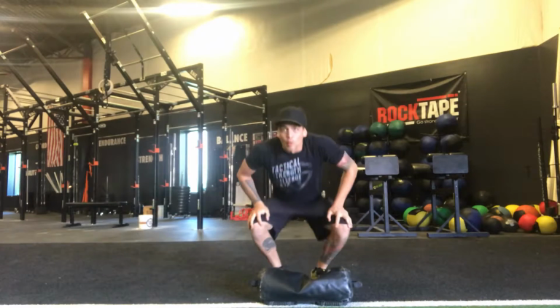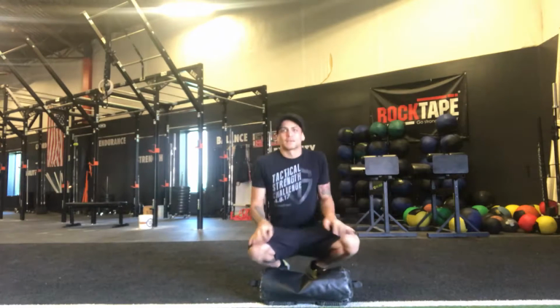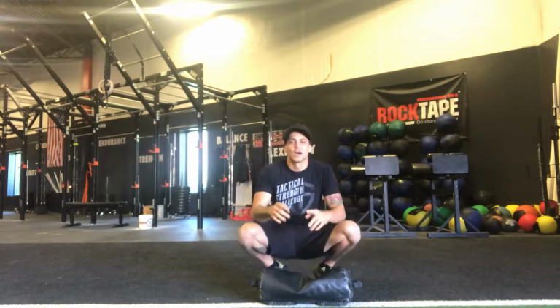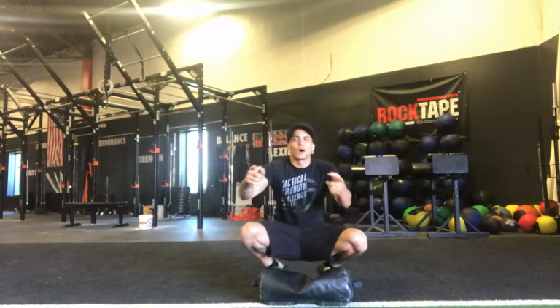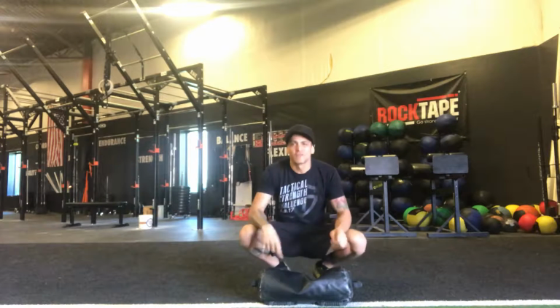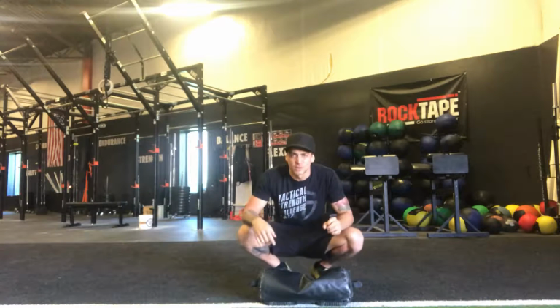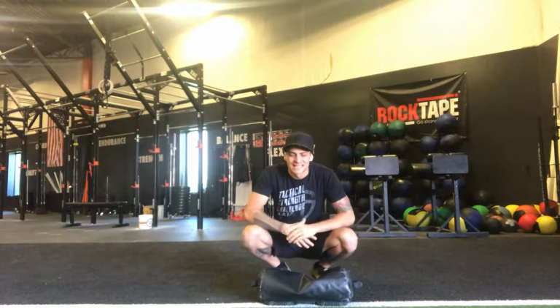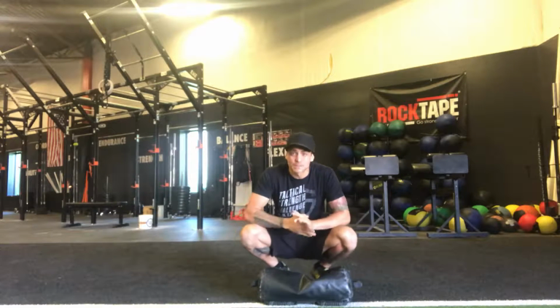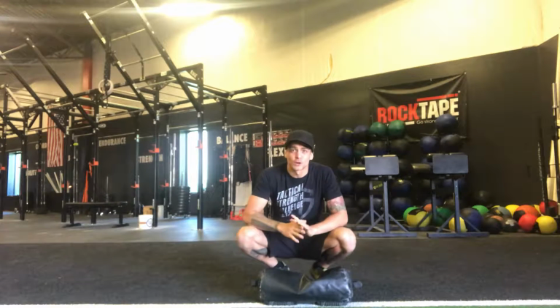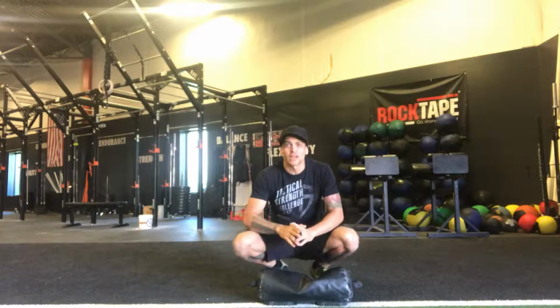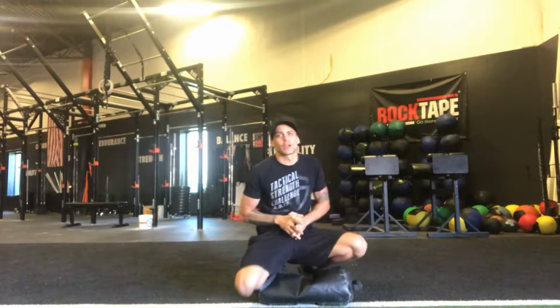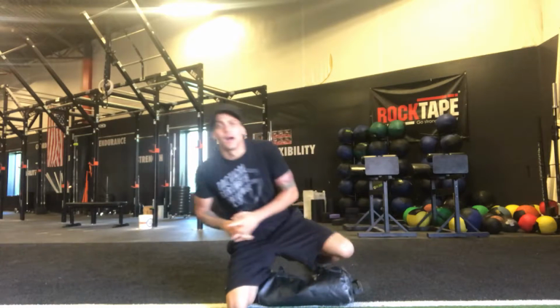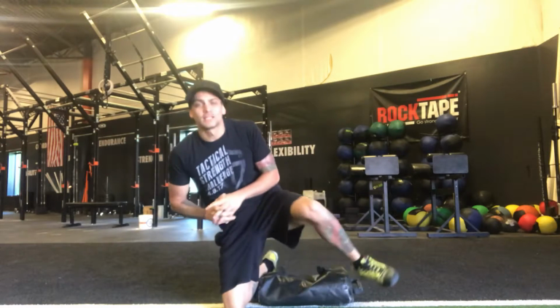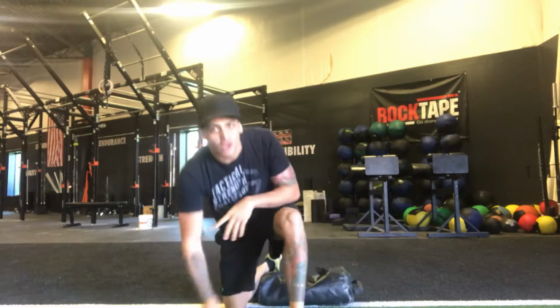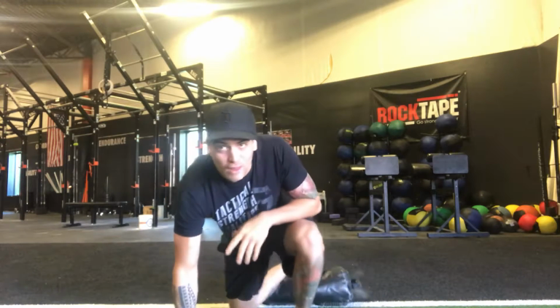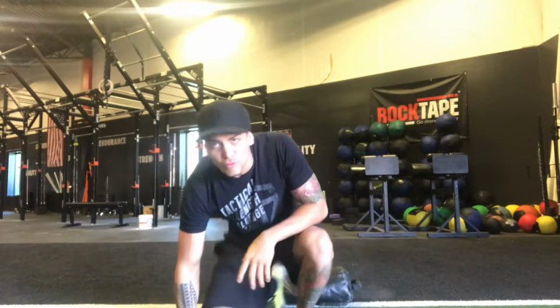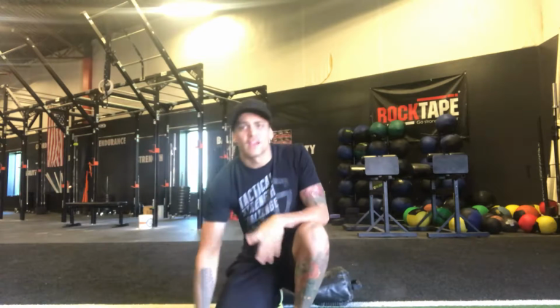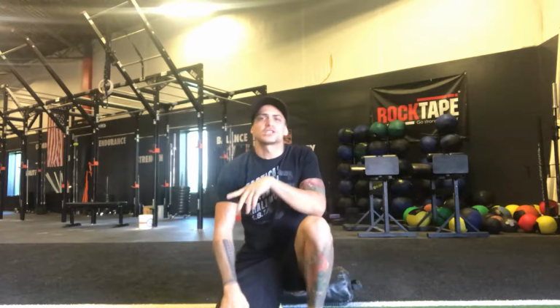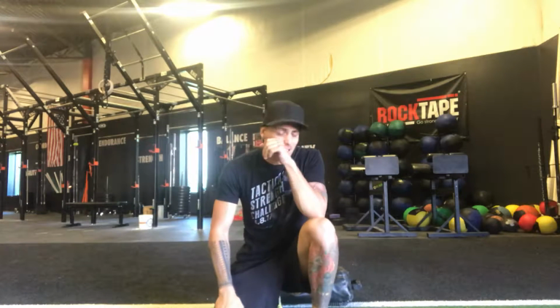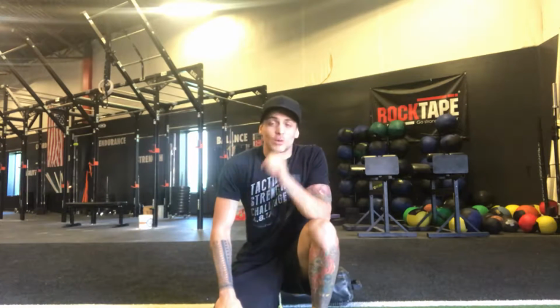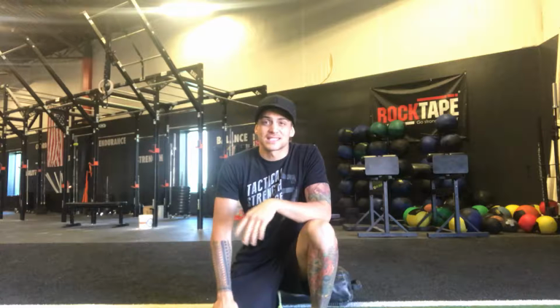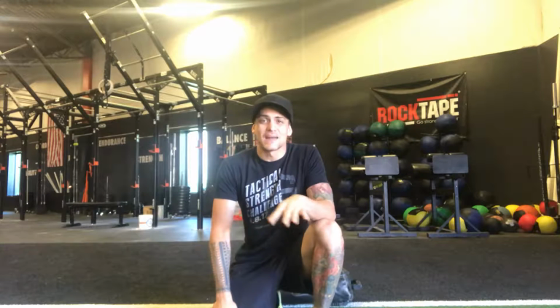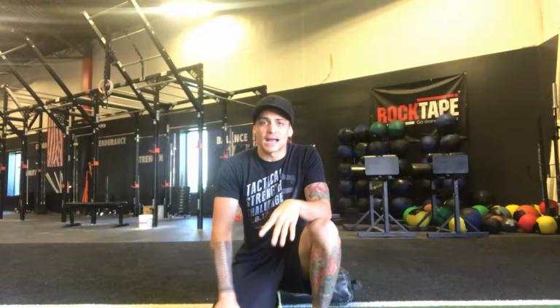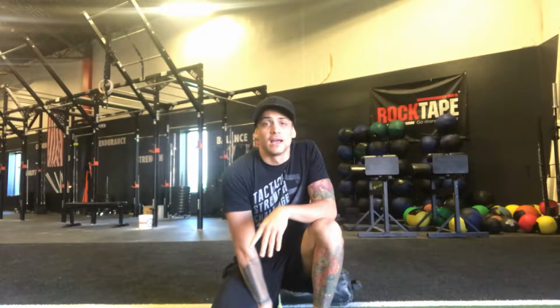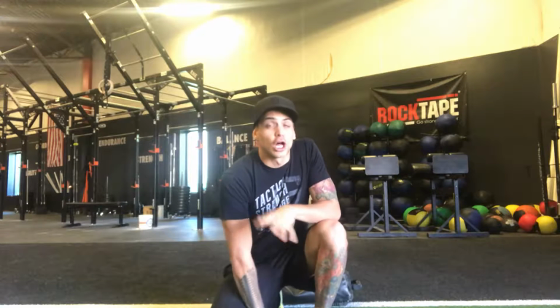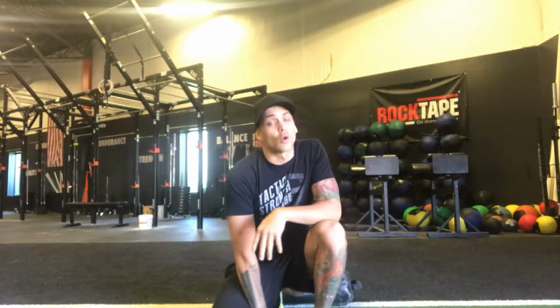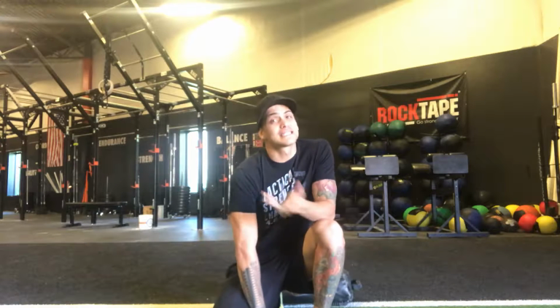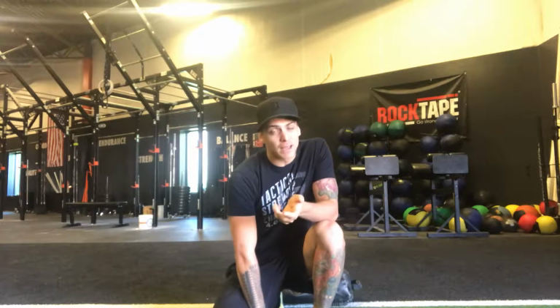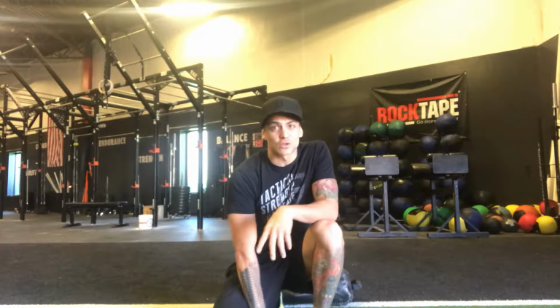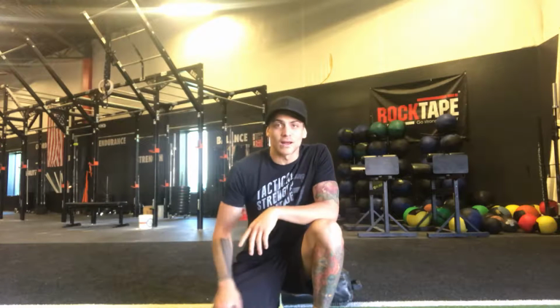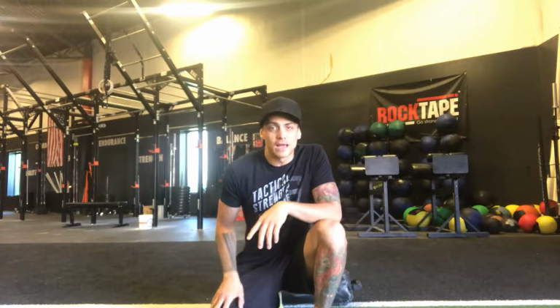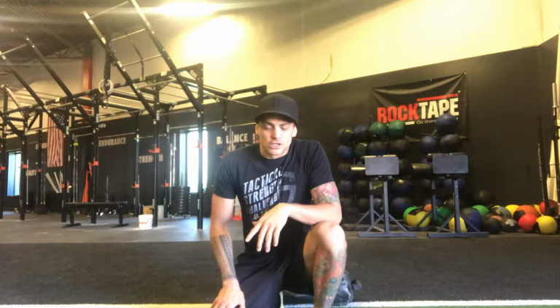What's up guys, welcome to Unconventional Movements. This is episode number 23. Today we're going over that move that you just saw, which is the sandbag lunge or stepping swing.